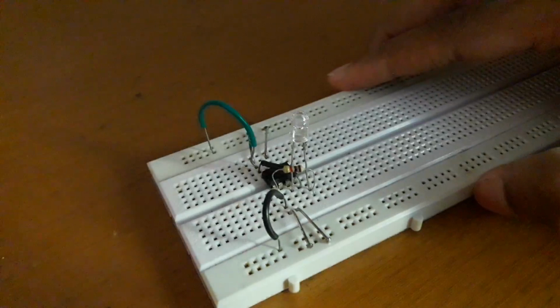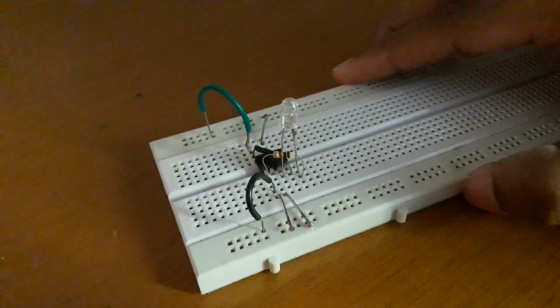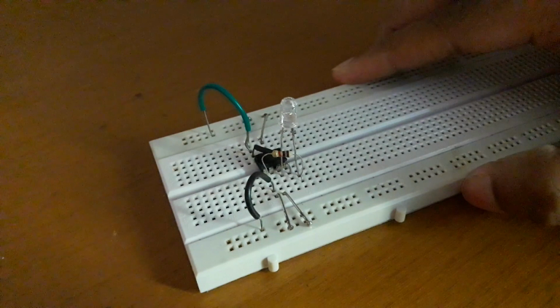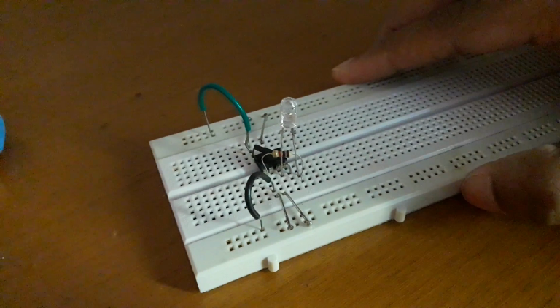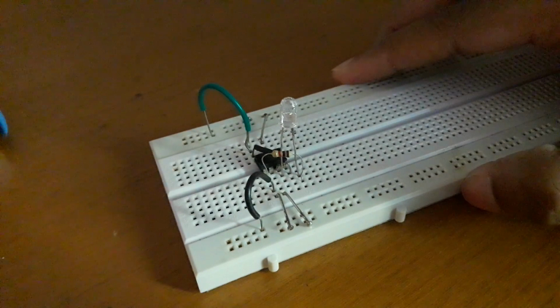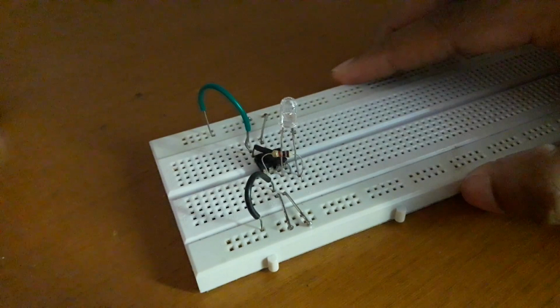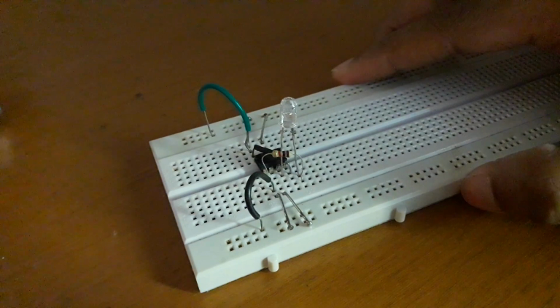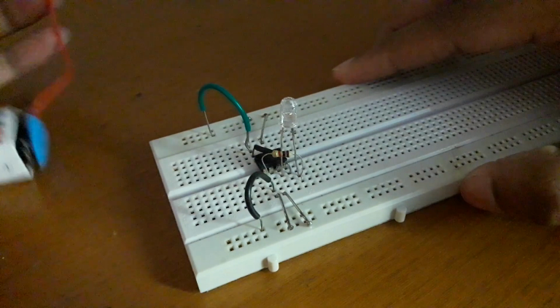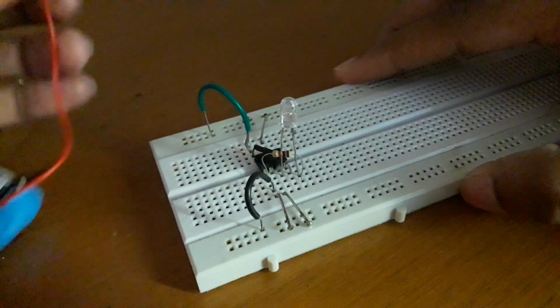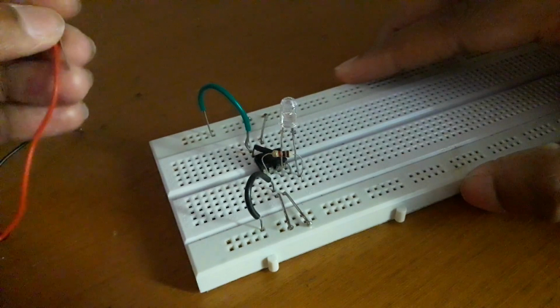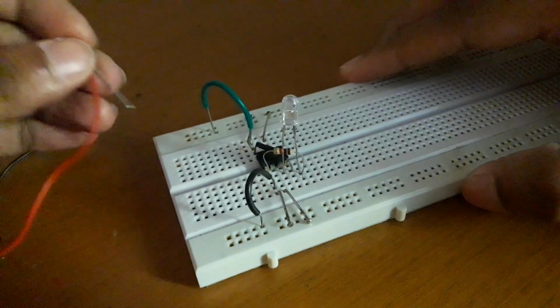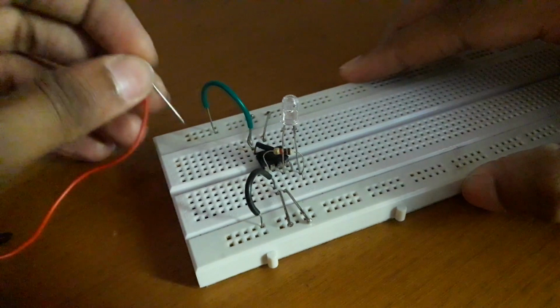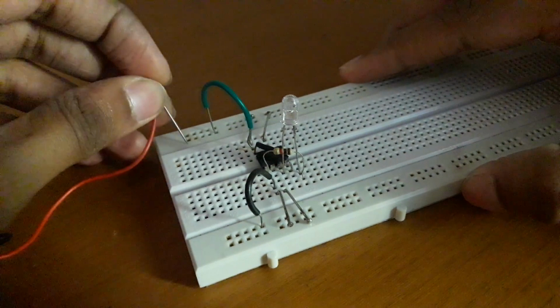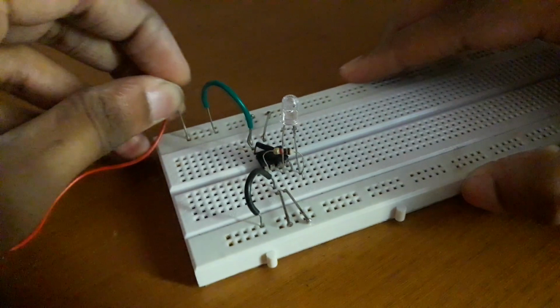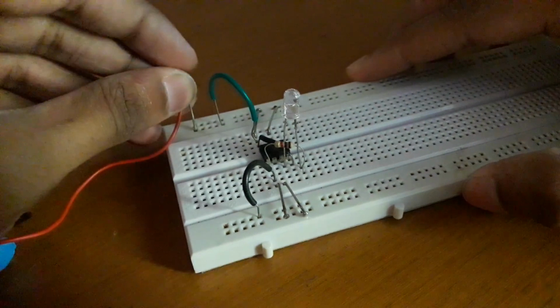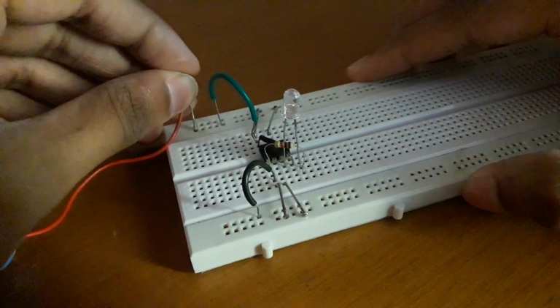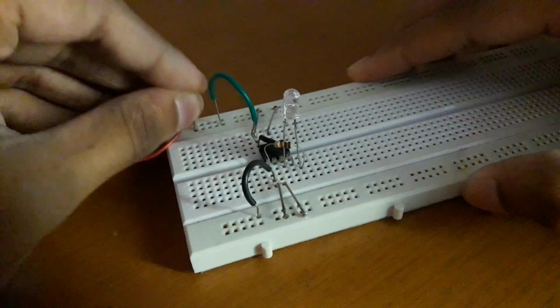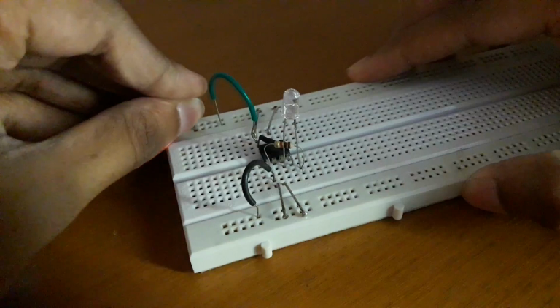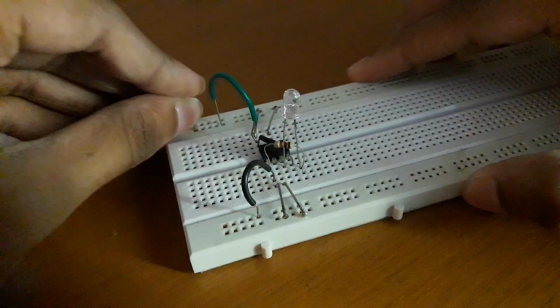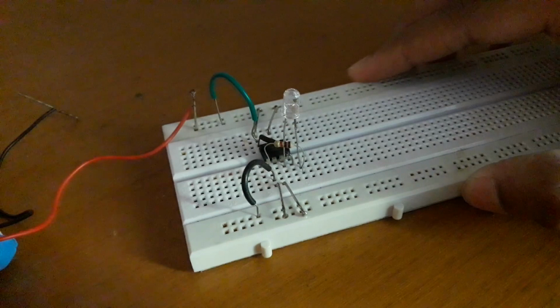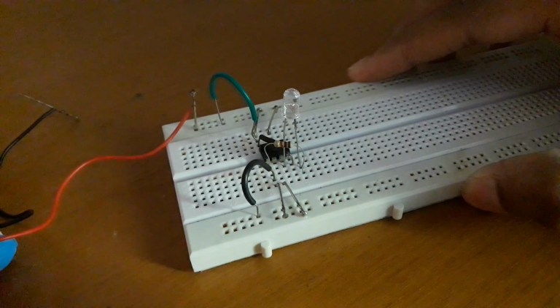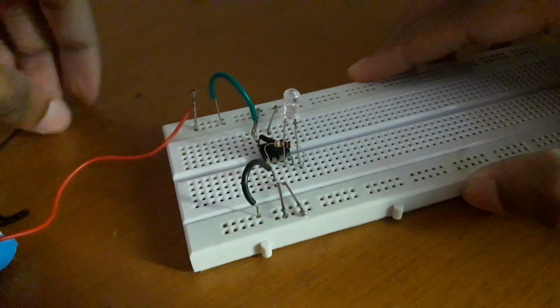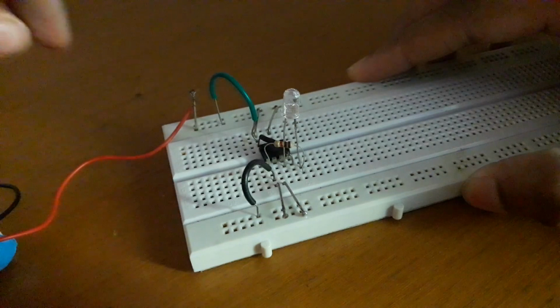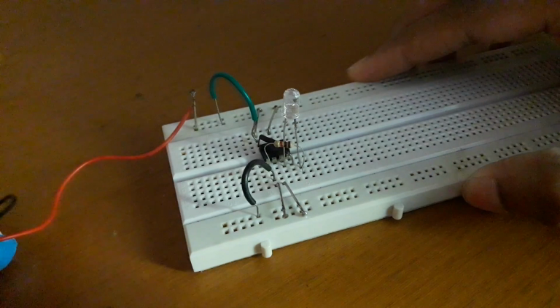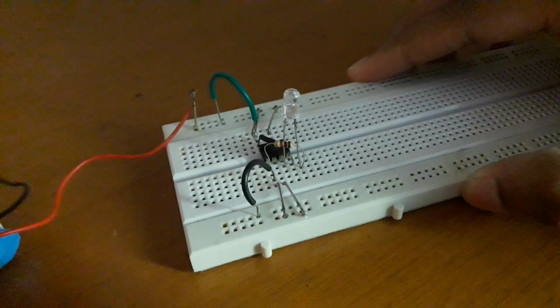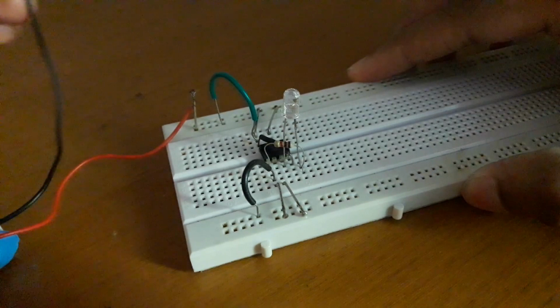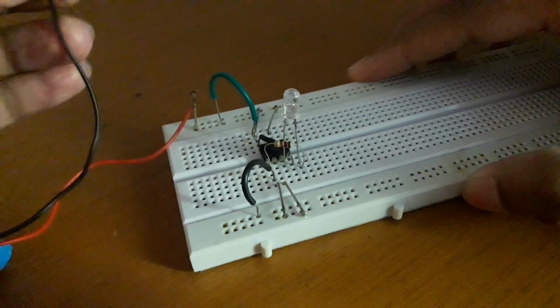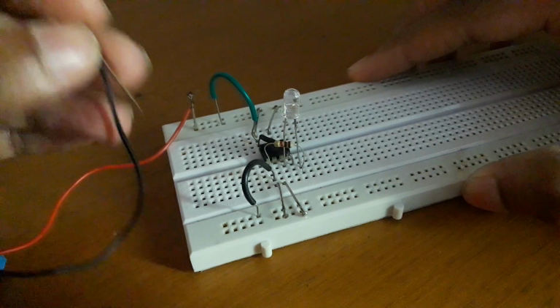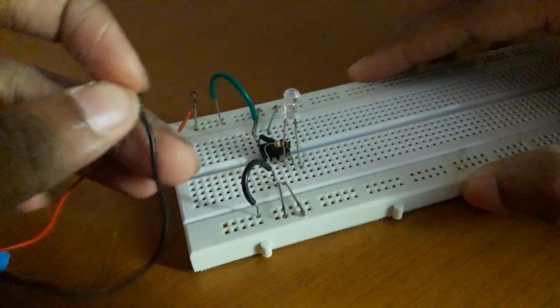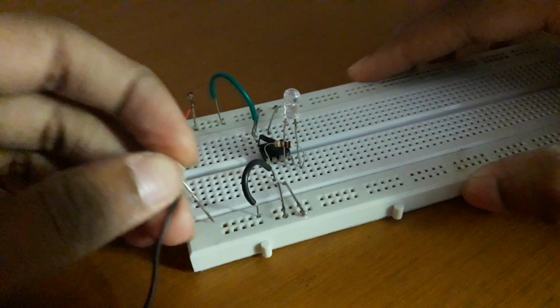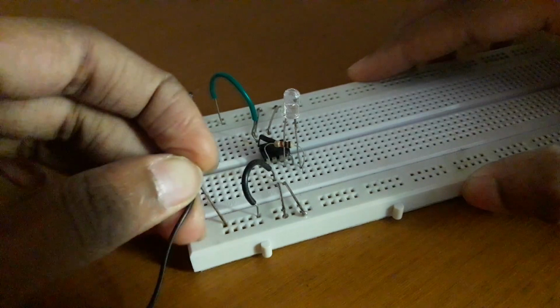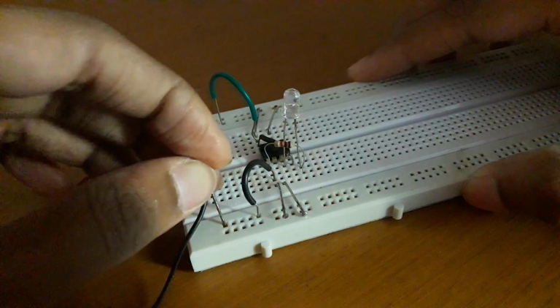Now let's connect the 9V battery — positive end of the battery to the positive rail and negative end of the battery to the negative rail of the breadboard.